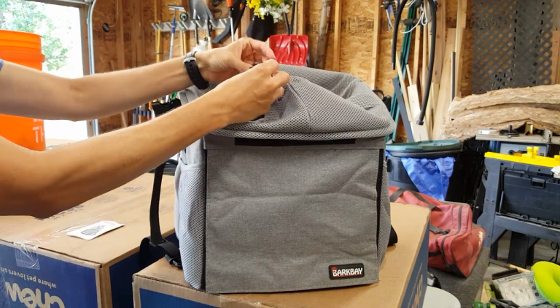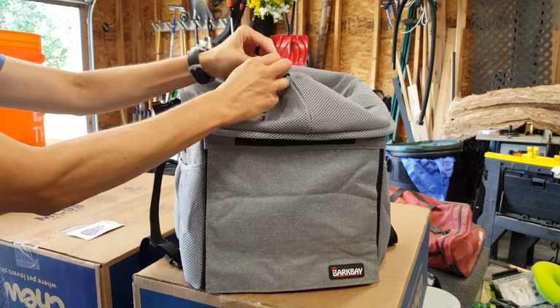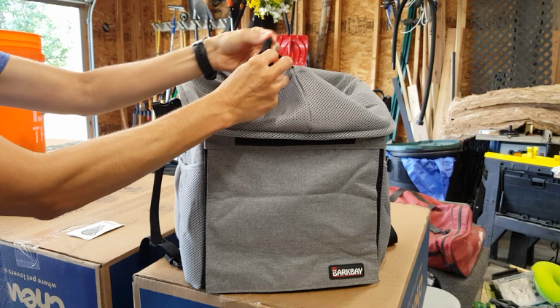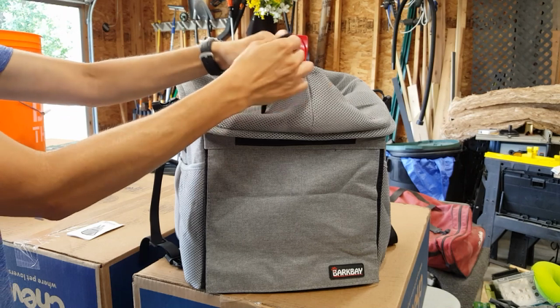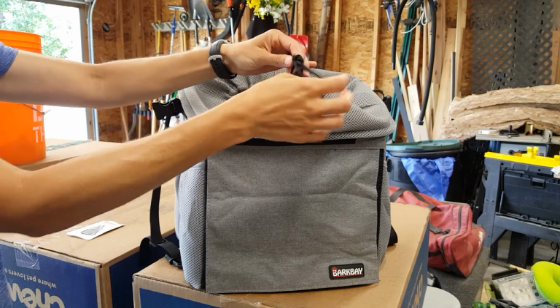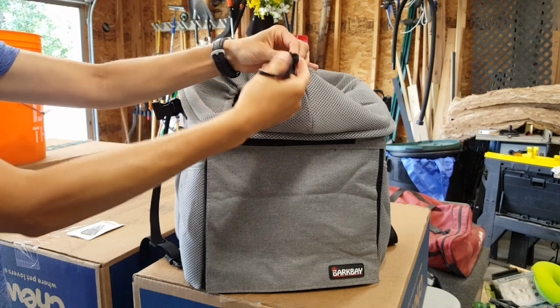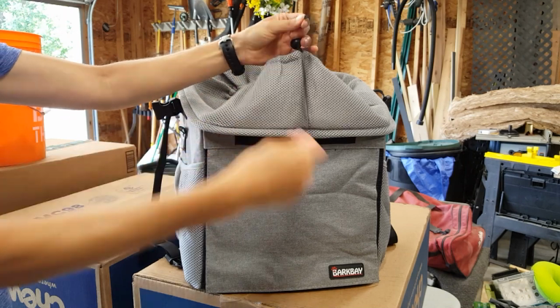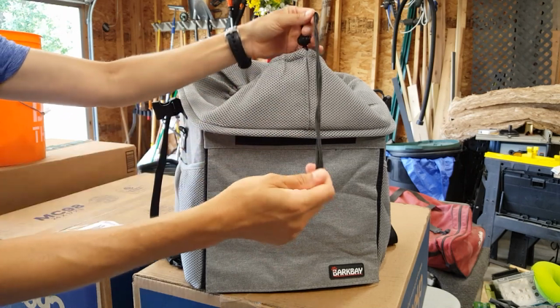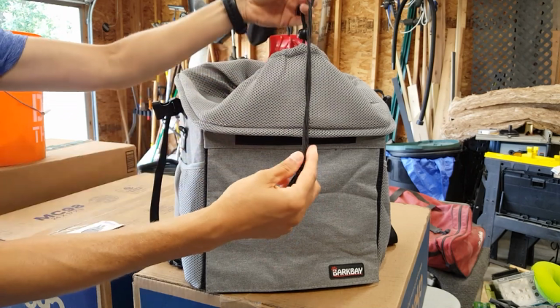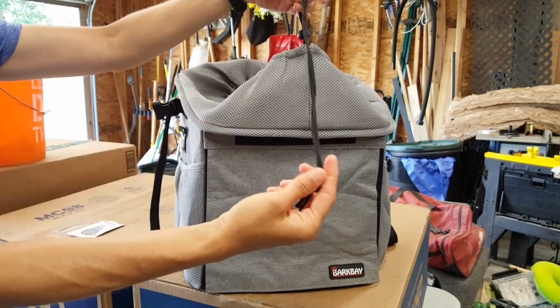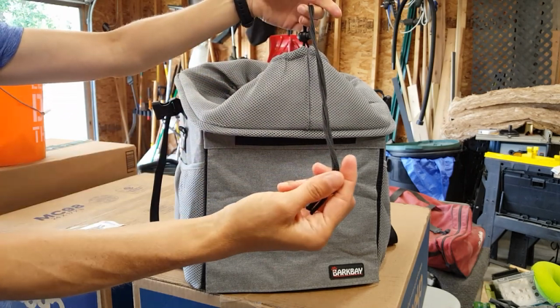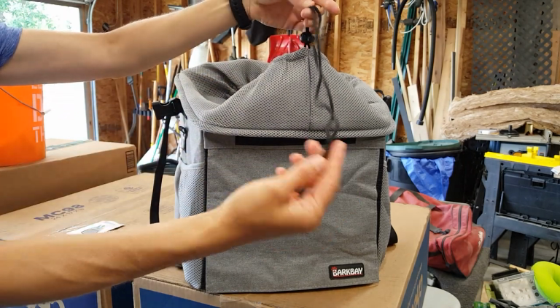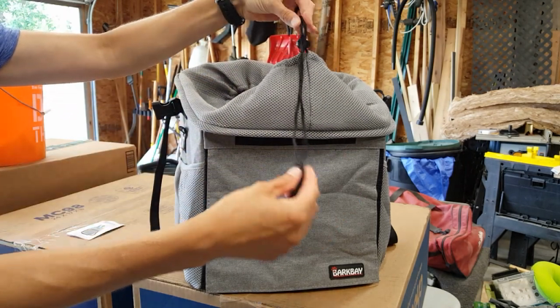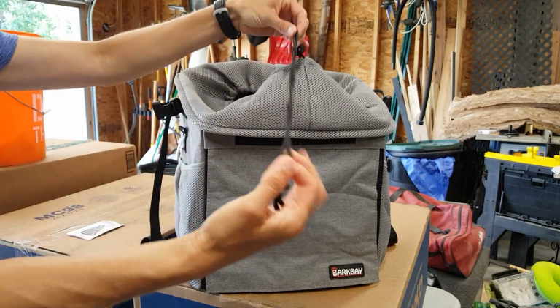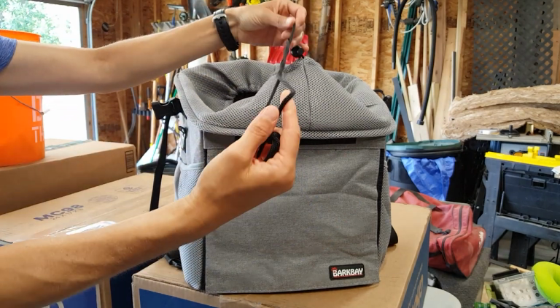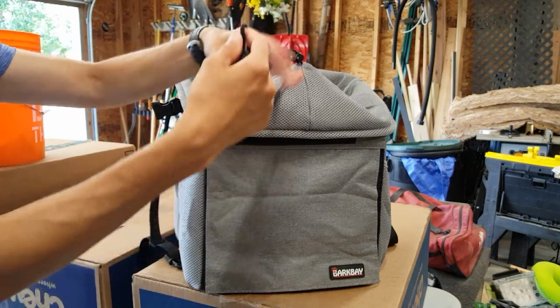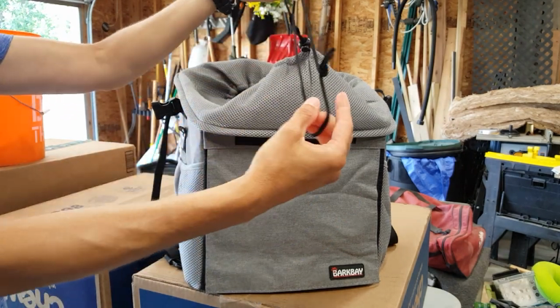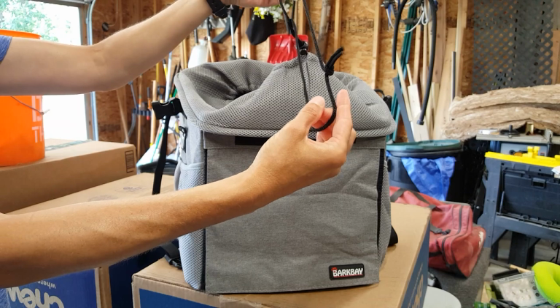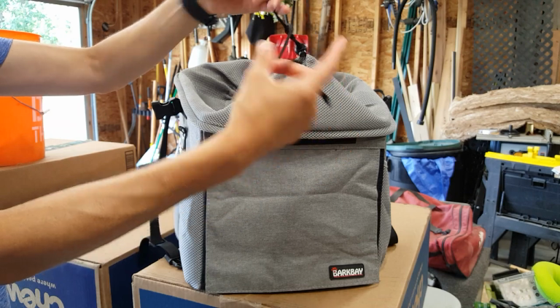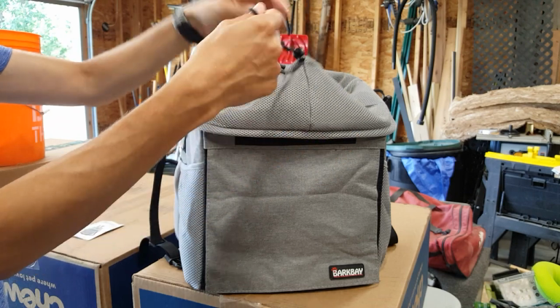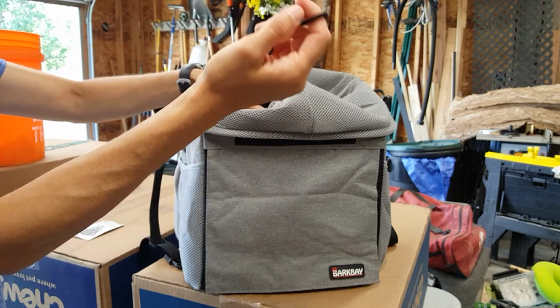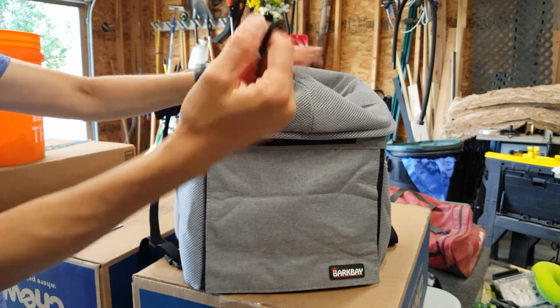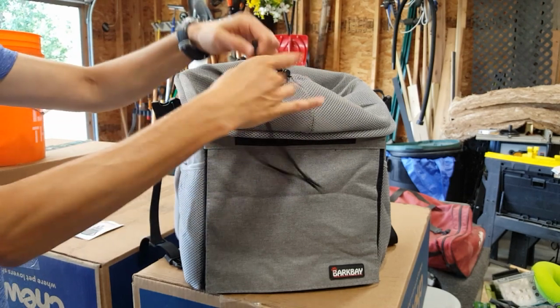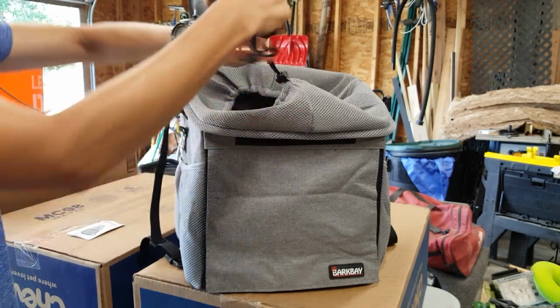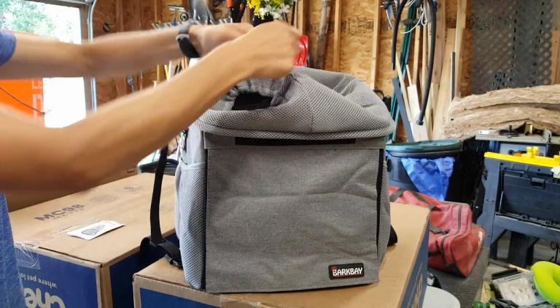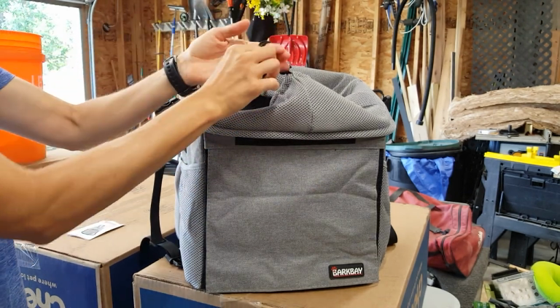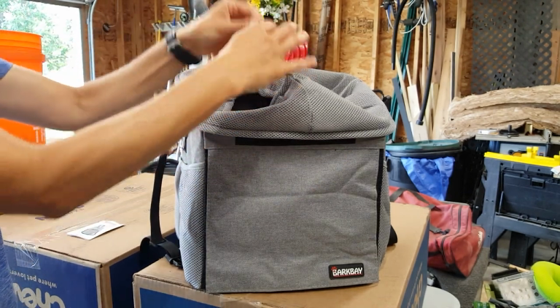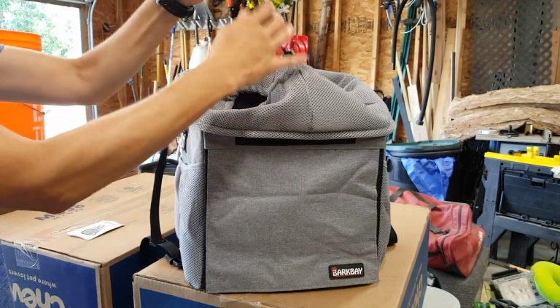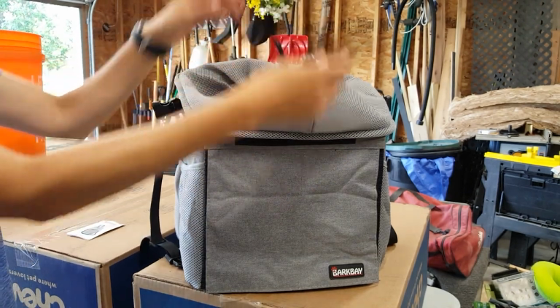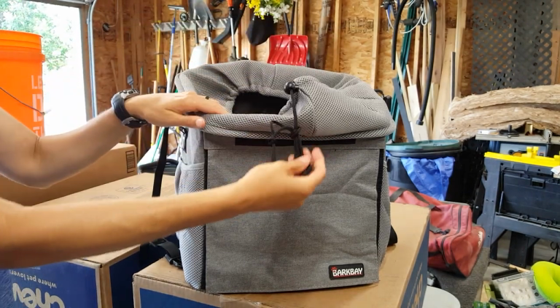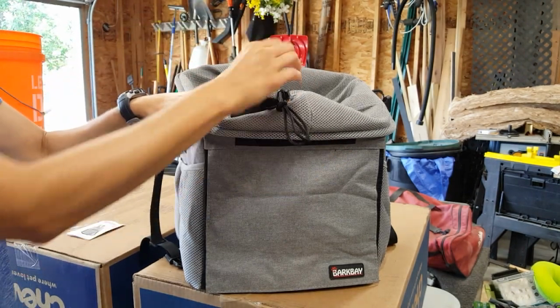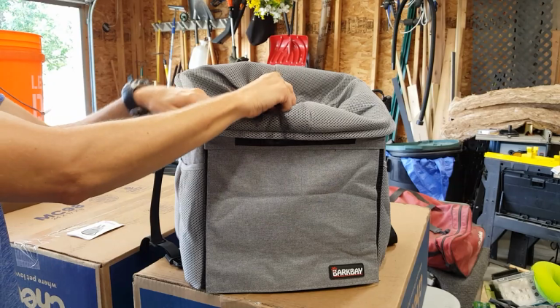One of the things I don't like is this thing here. I don't really know what to do with it. I feel like it's a safety hazard because it's just hanging, so I've just been kind of tucking it up like that.